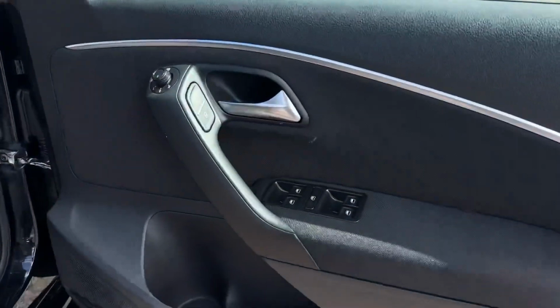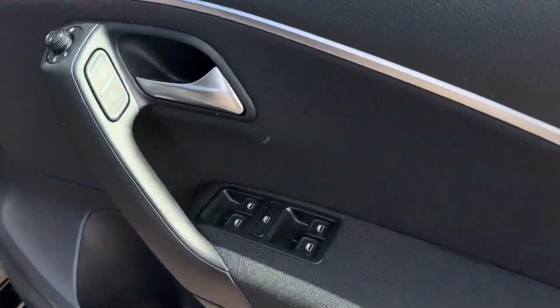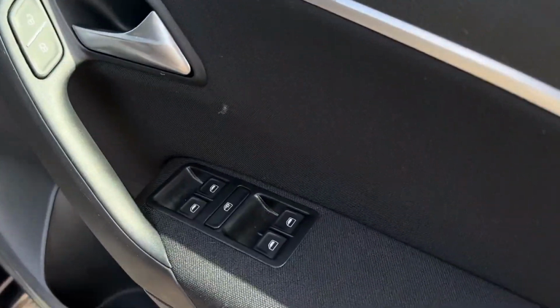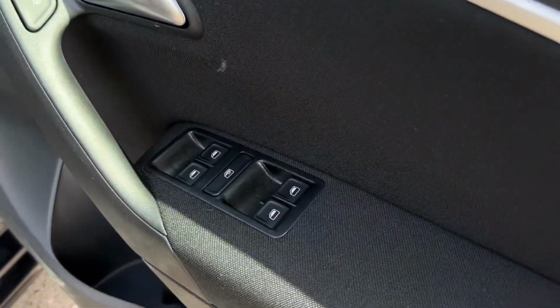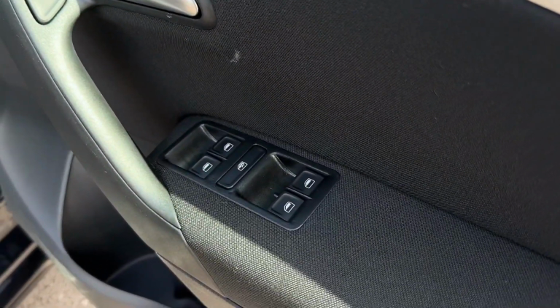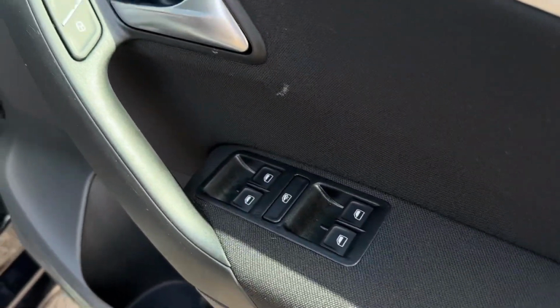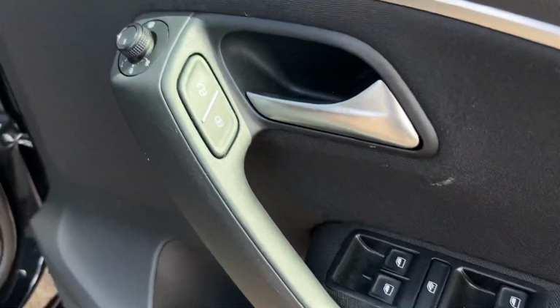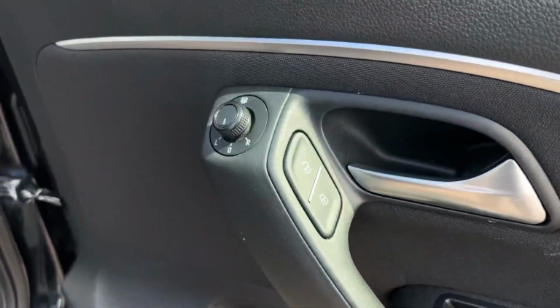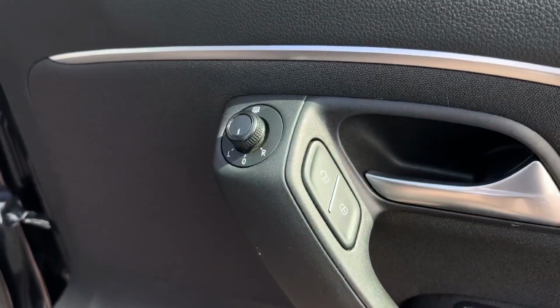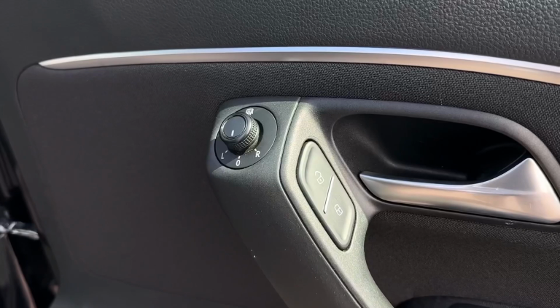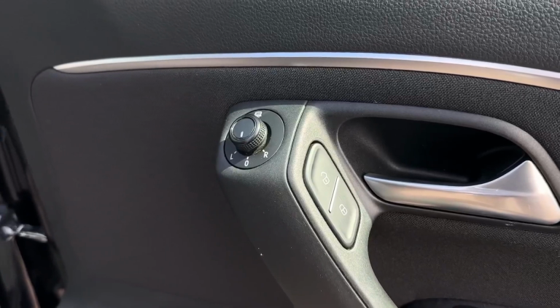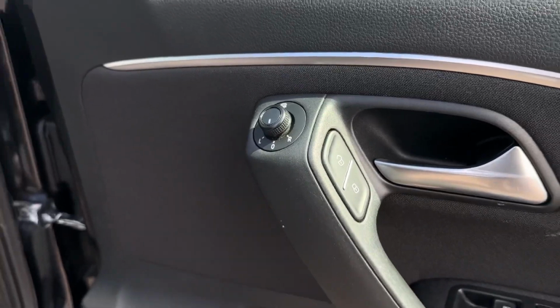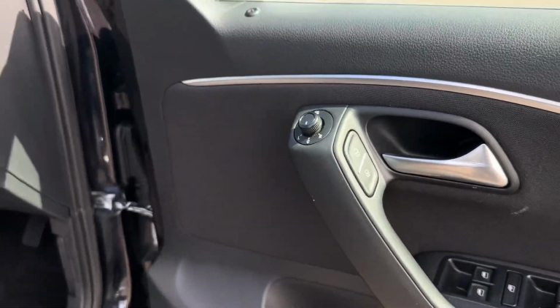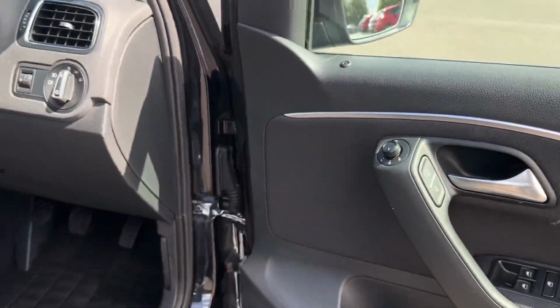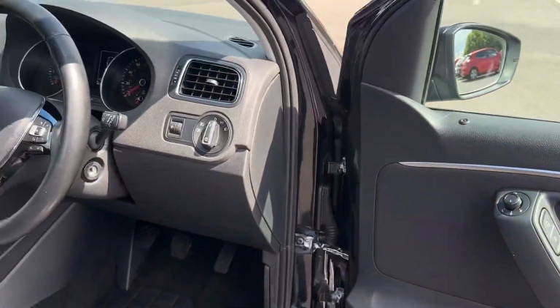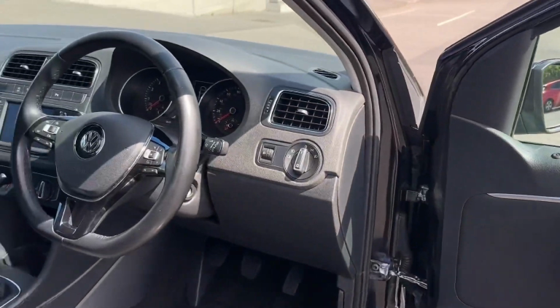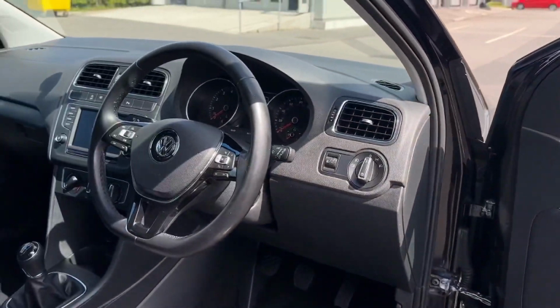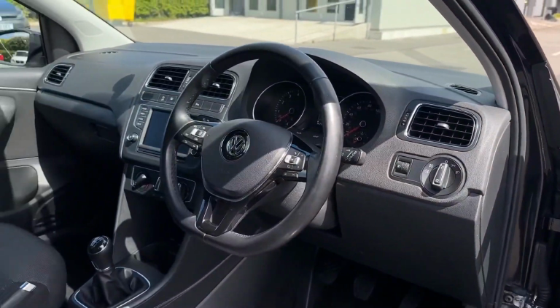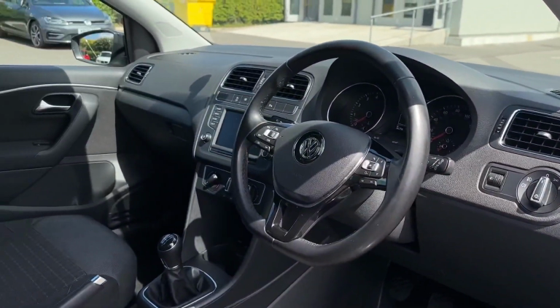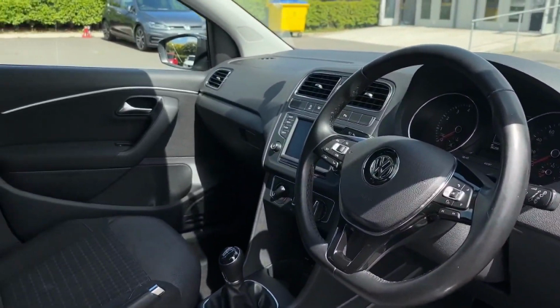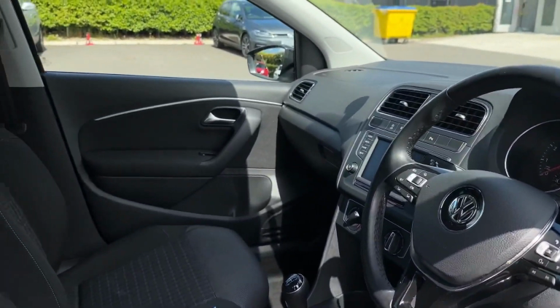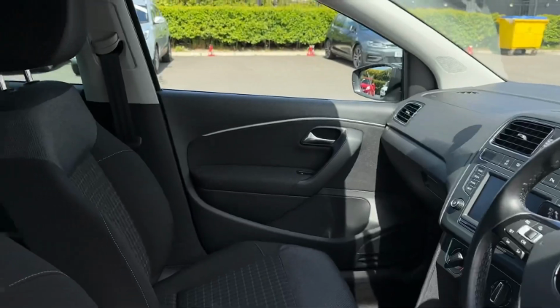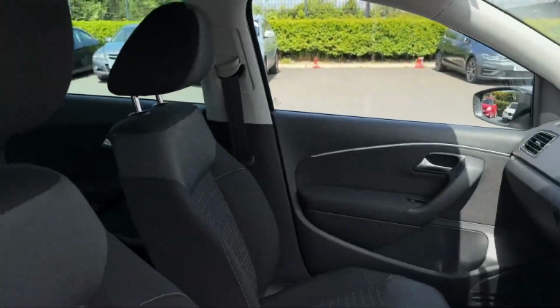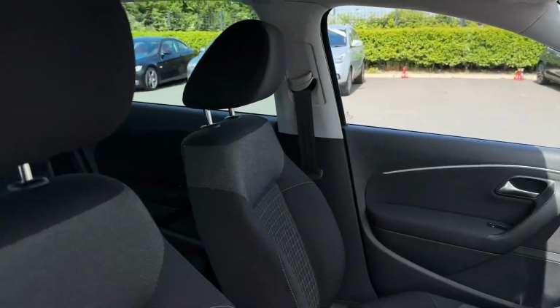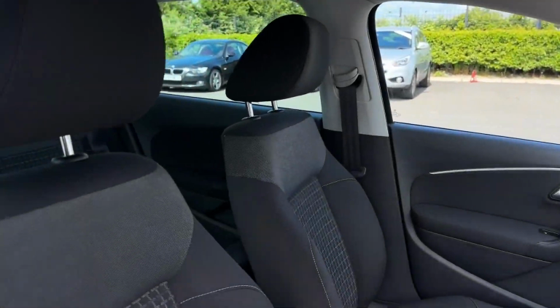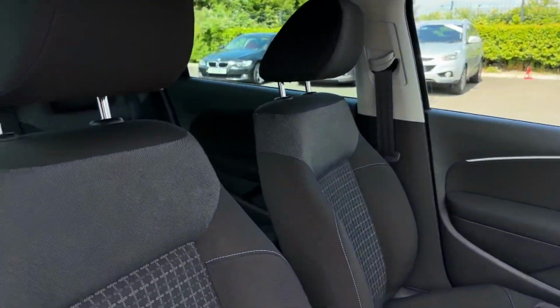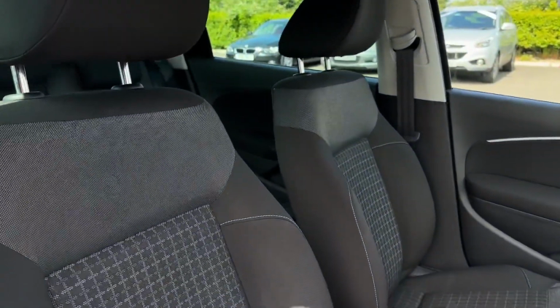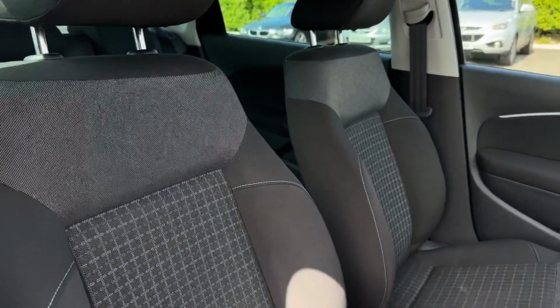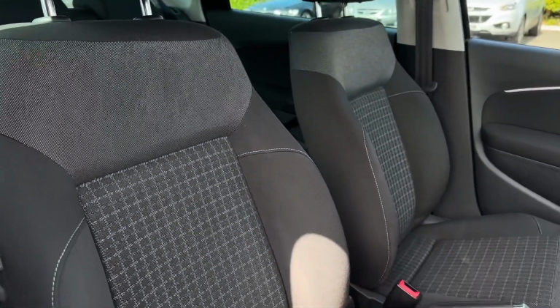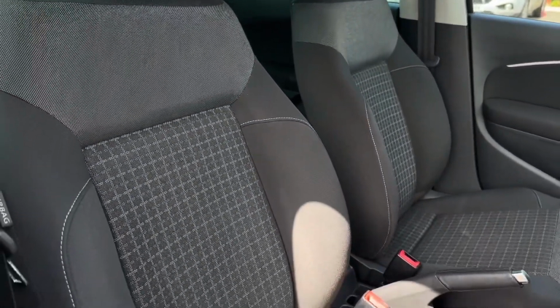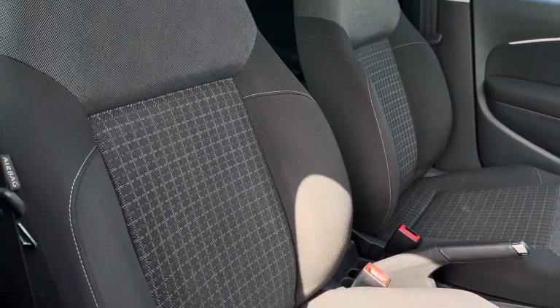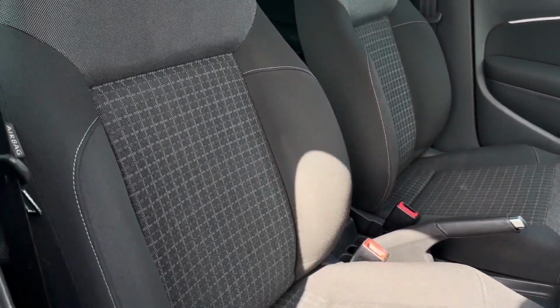Making our way into the front, you have the electric window controls, central locking and the door mirror controls themselves. Inside the vehicle you've got some gorgeous styling with the black trims around the steering wheel, and you have also got manually adjustable front seating.